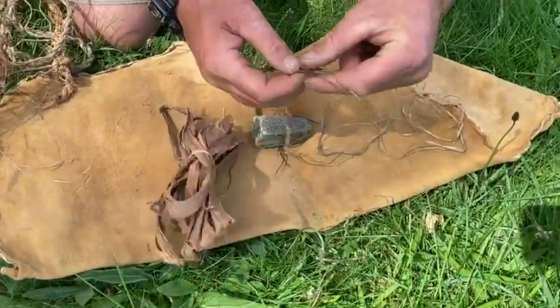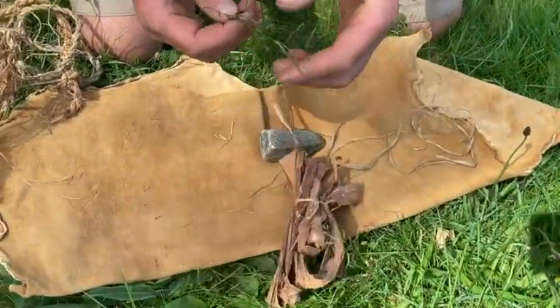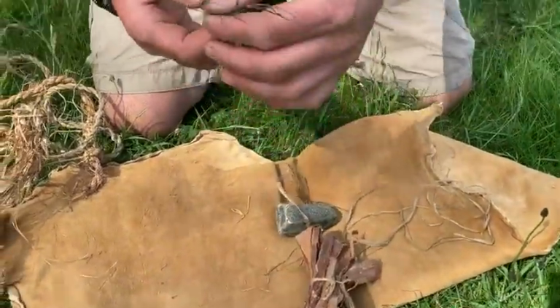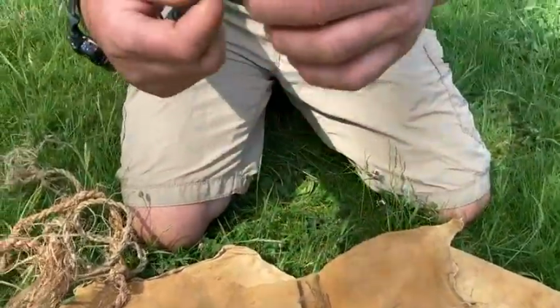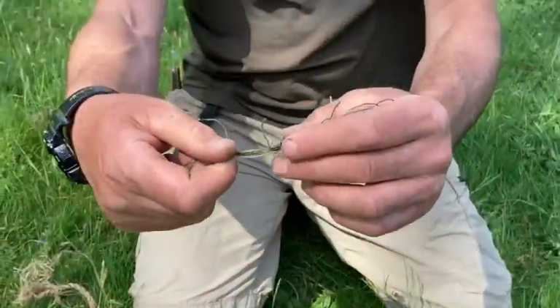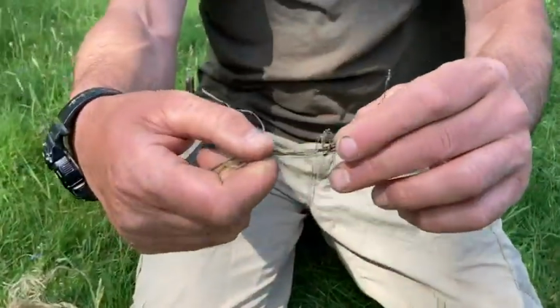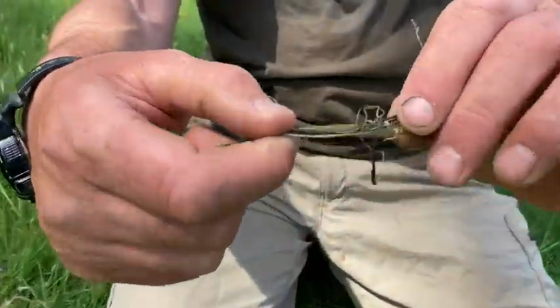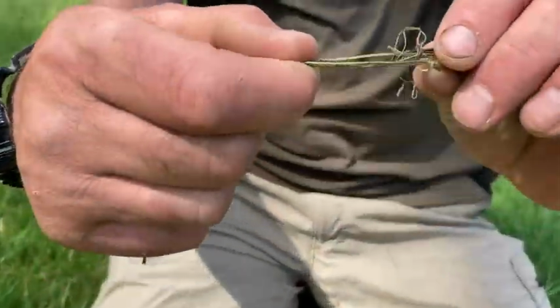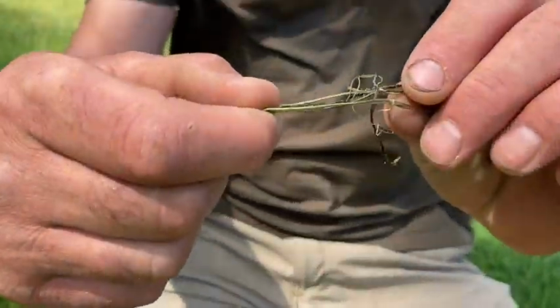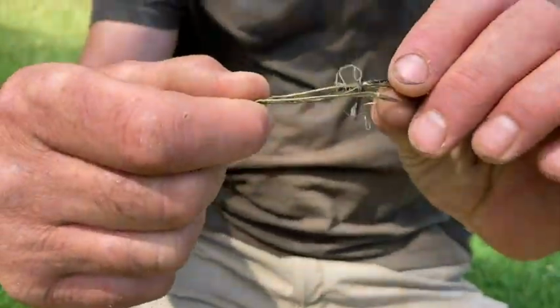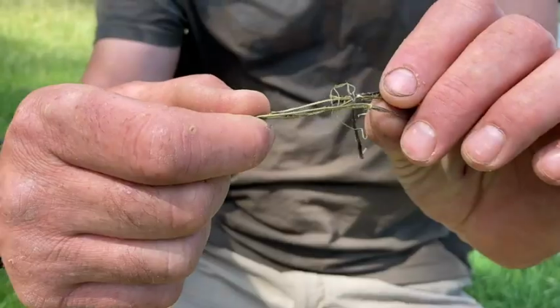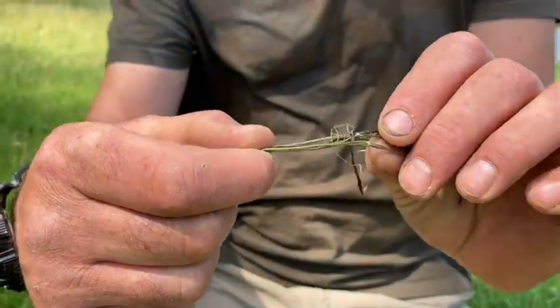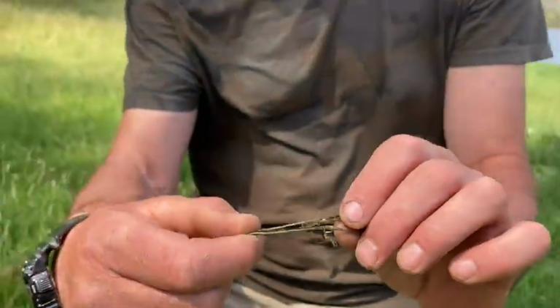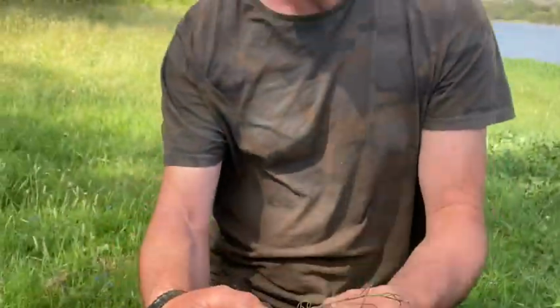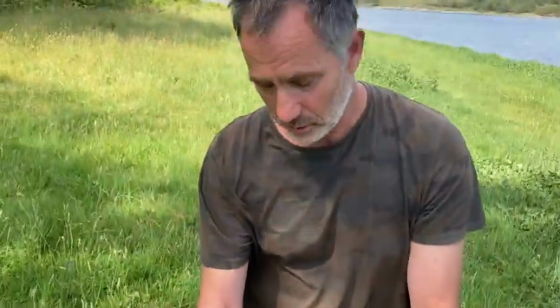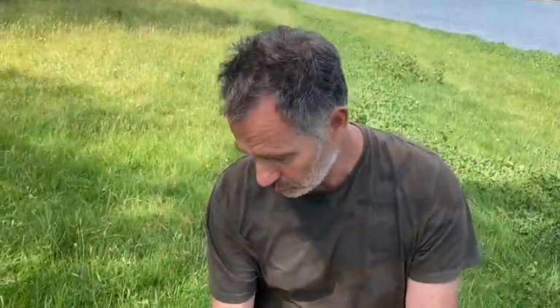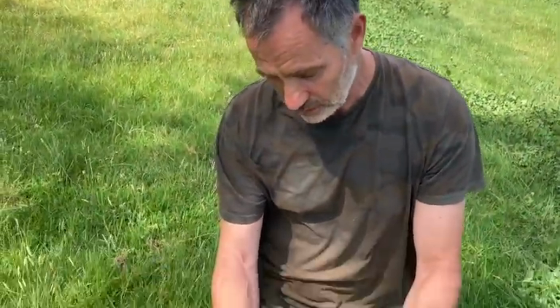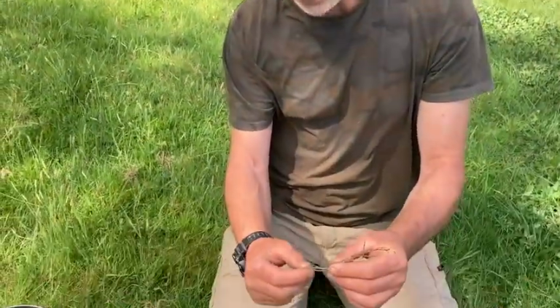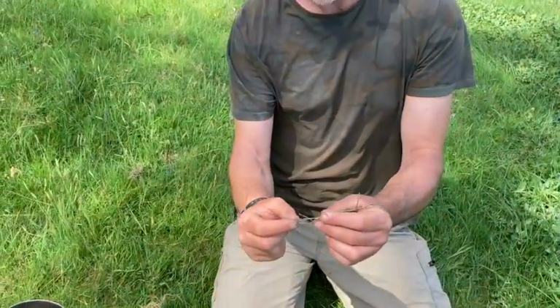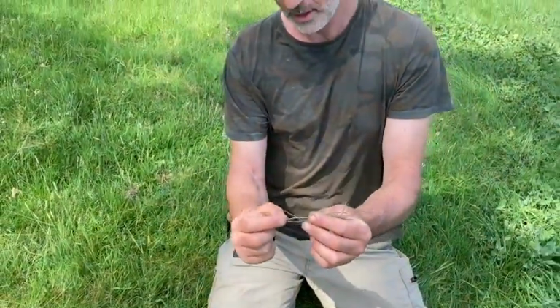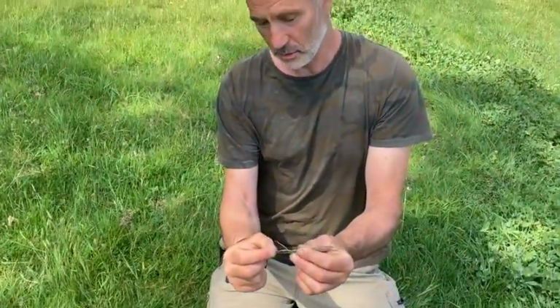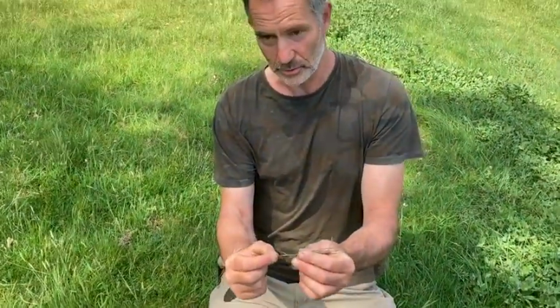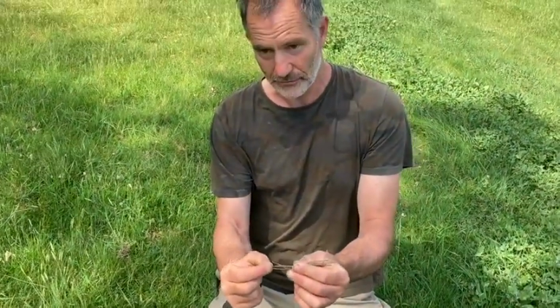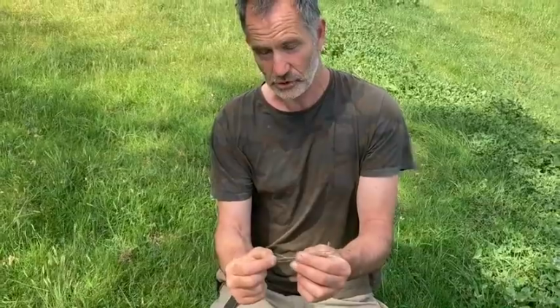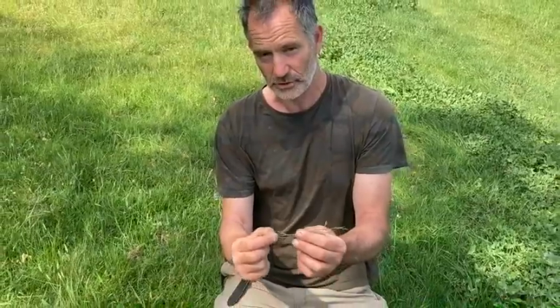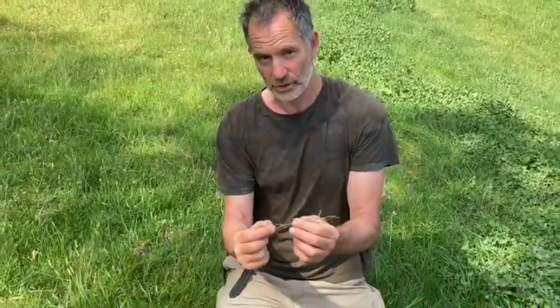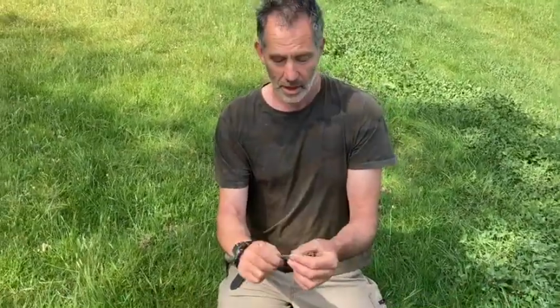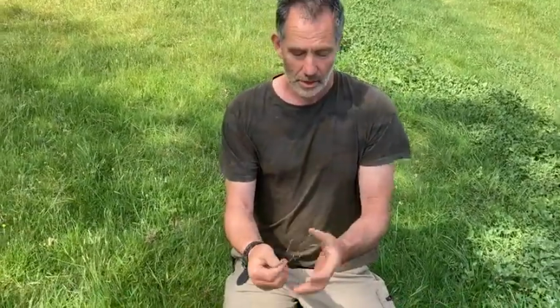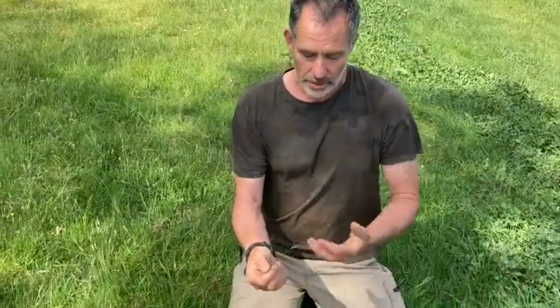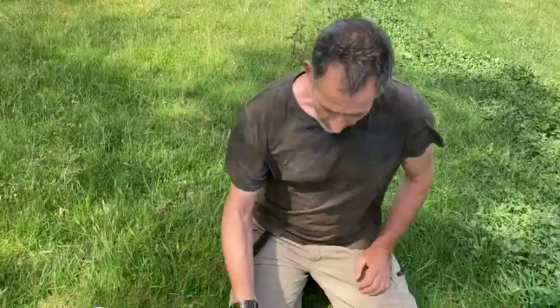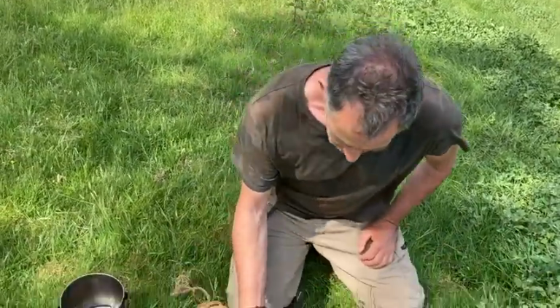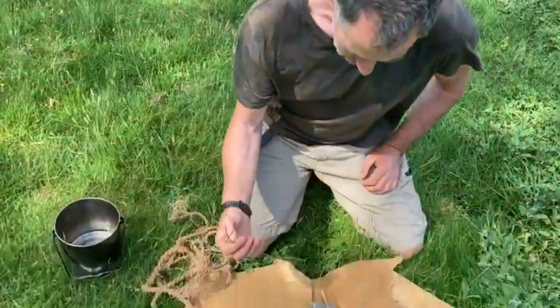Some little fine pieces here which are actually nettle, which we're going to be working with in a minute. They're quite a bit smaller than those pieces but they're quite suitable — very, very strong, one of the strongest natural fibres that you'll get in the UK.